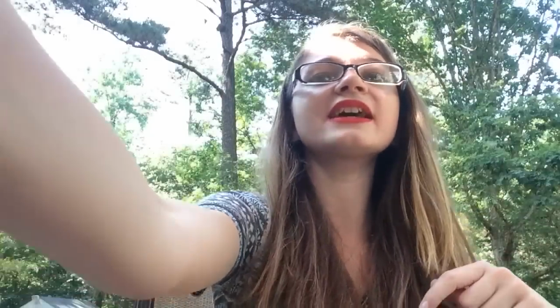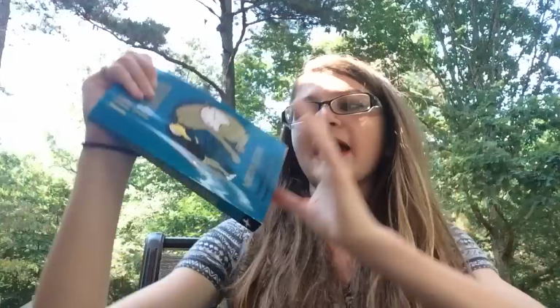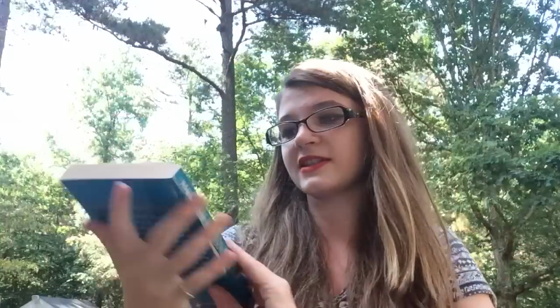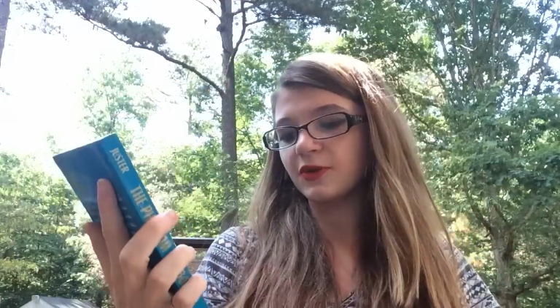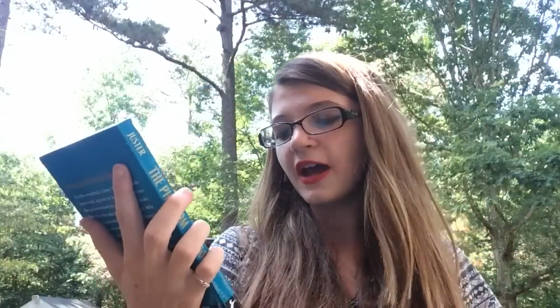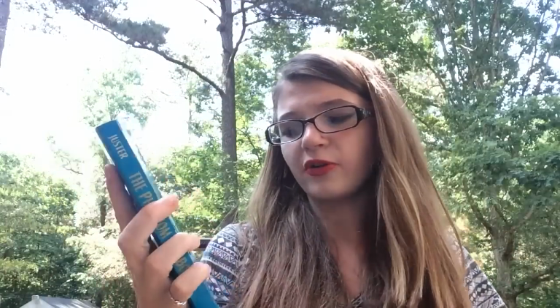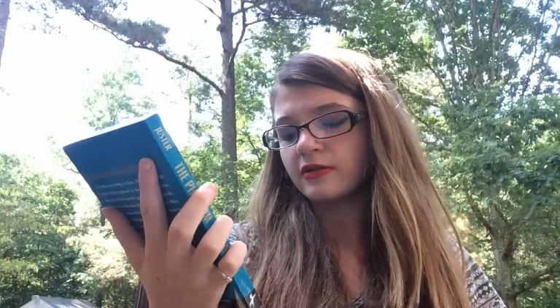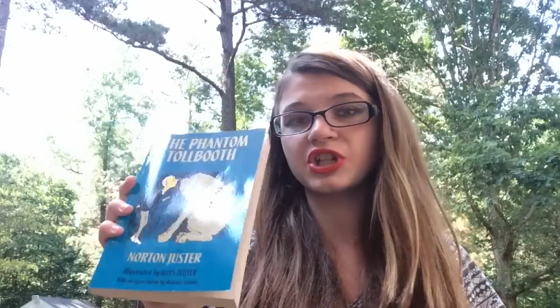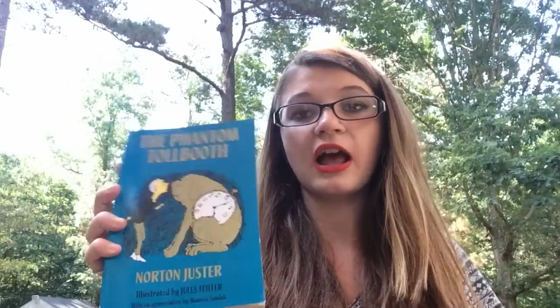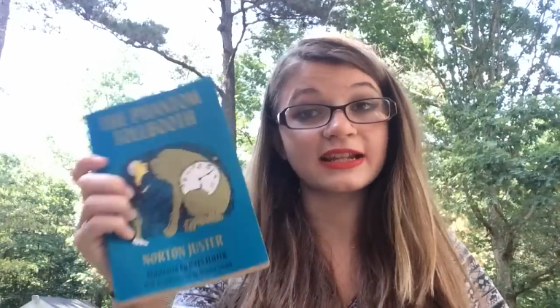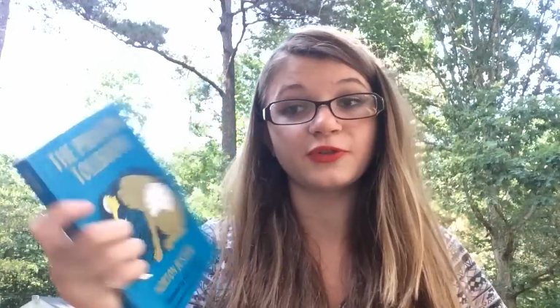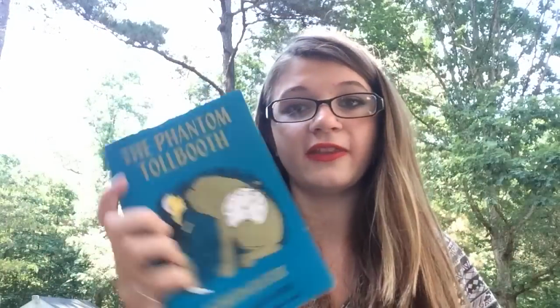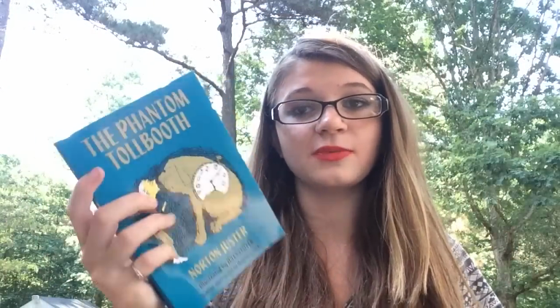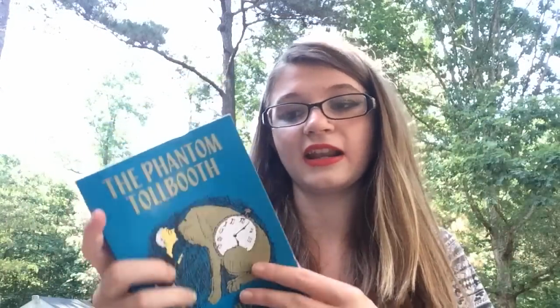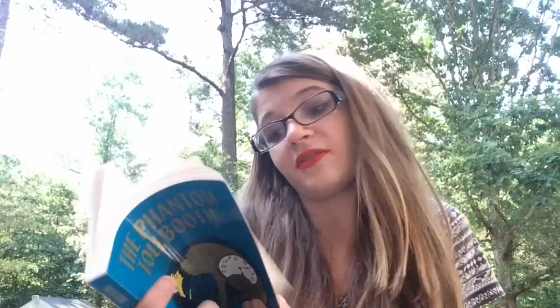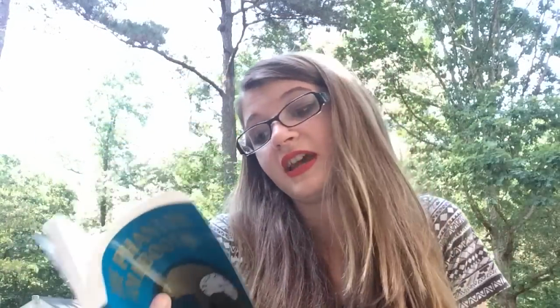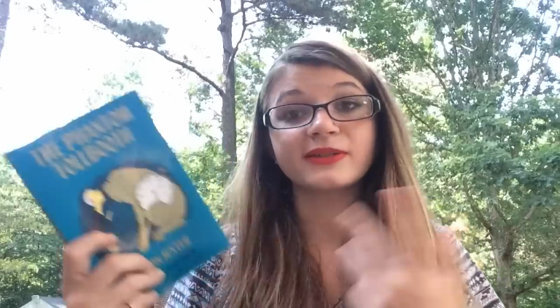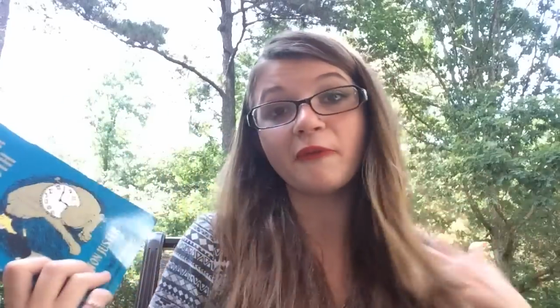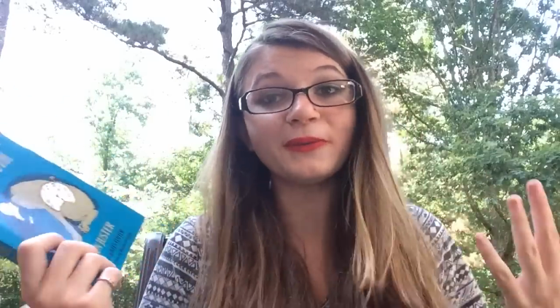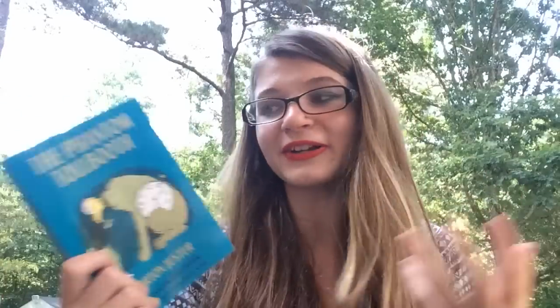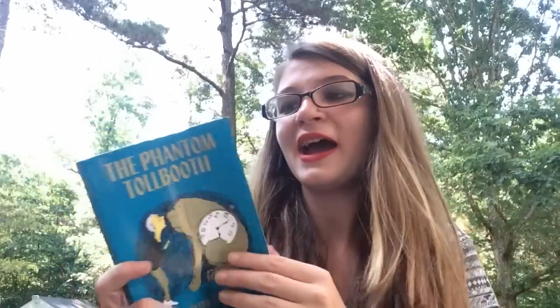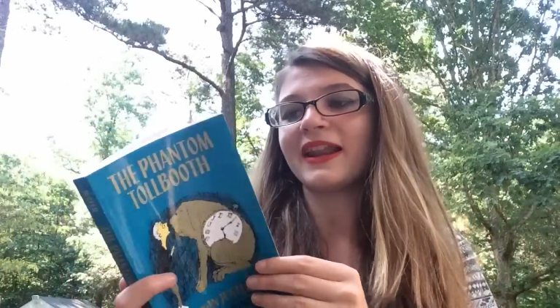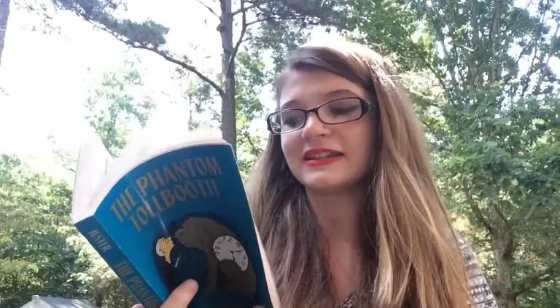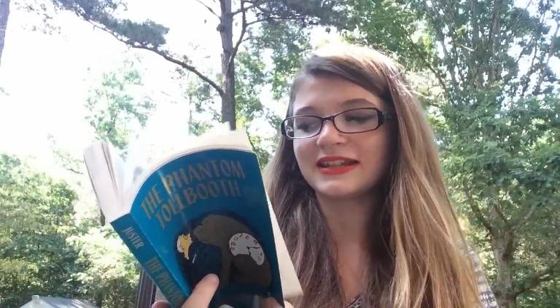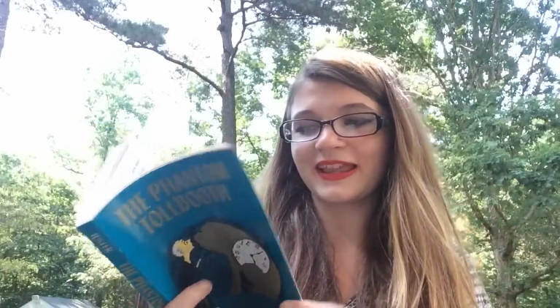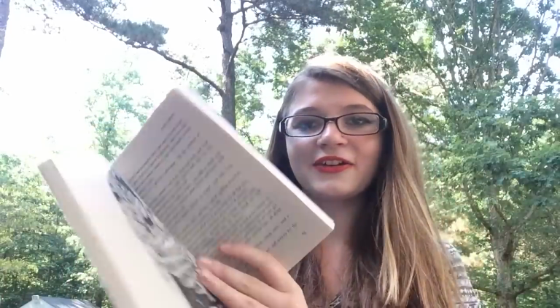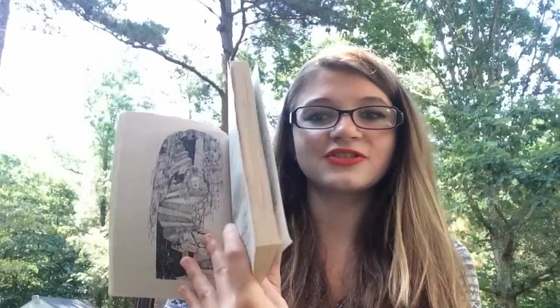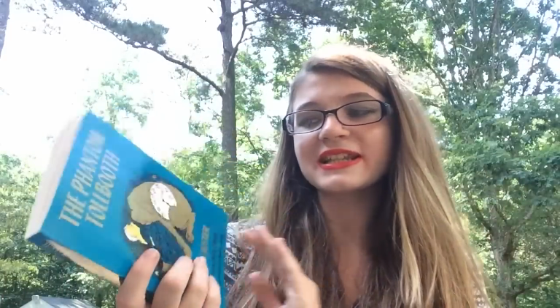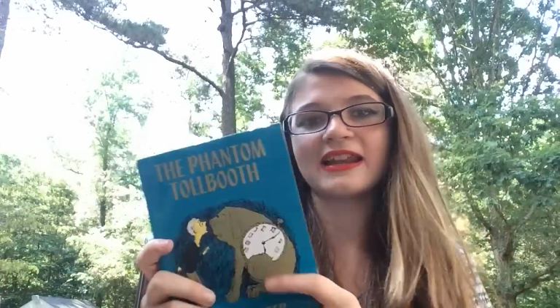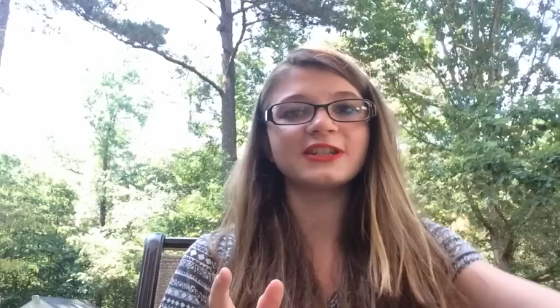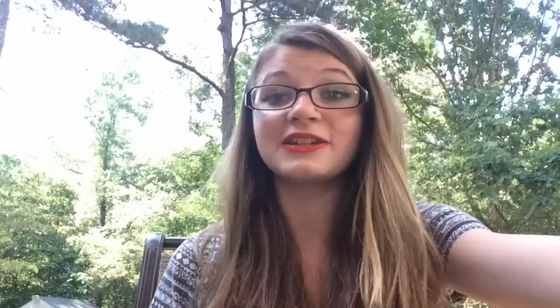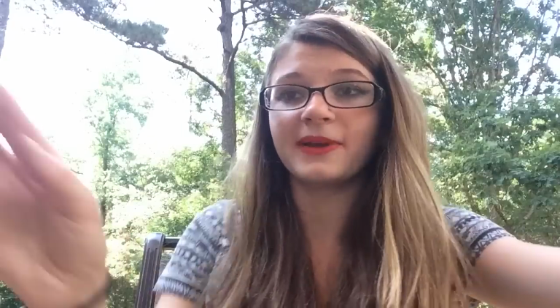Next is The Phantom Tollbooth by Norton Juster. I read this for school and then watched the movie, but I don't own it anymore — probably got rid of it when we moved into the RV. I really liked it and I enjoy all the illustrations in it, so I'm excited to pick it up again.